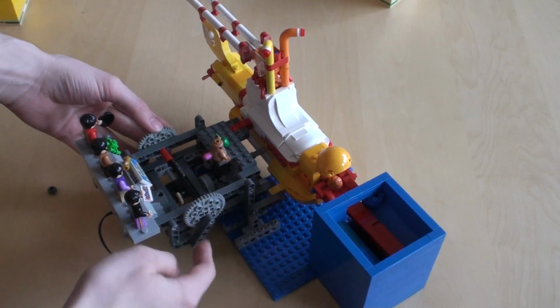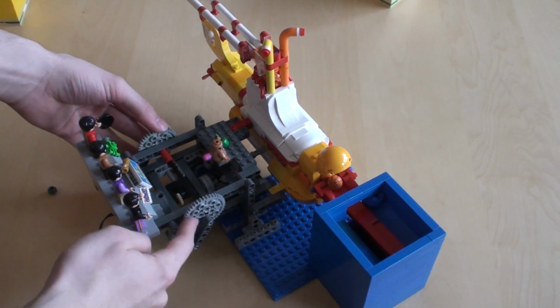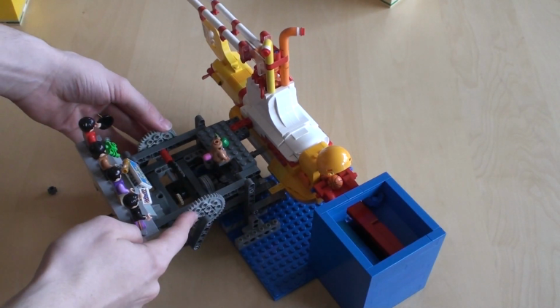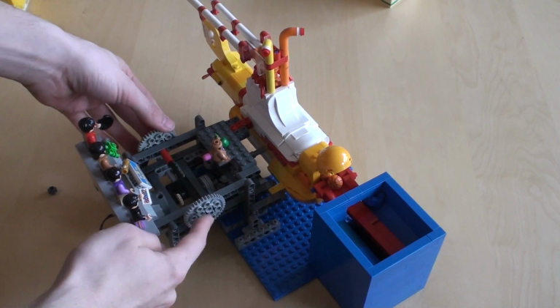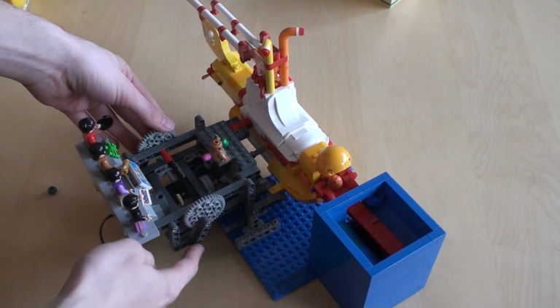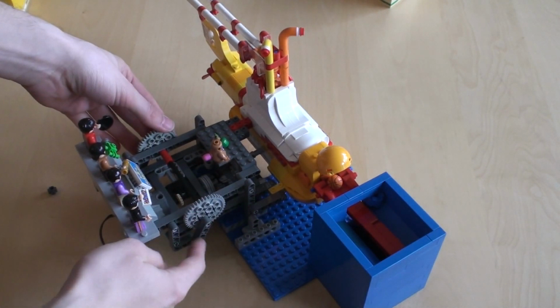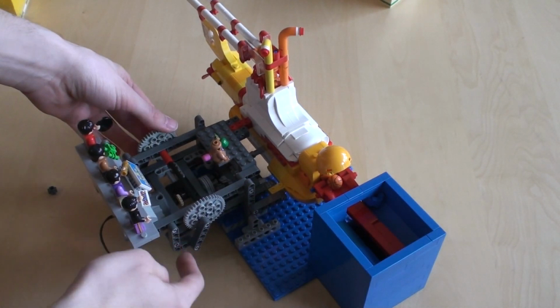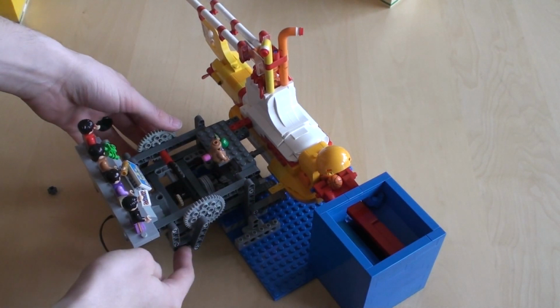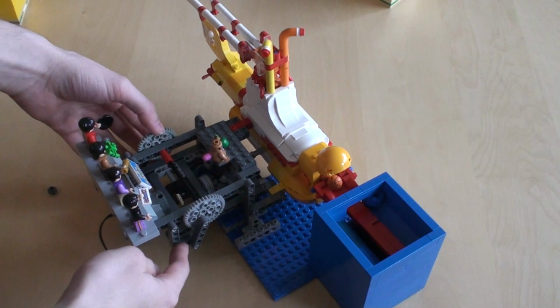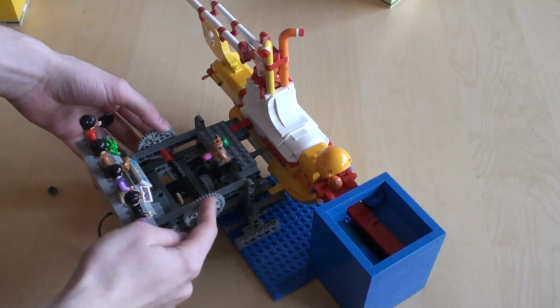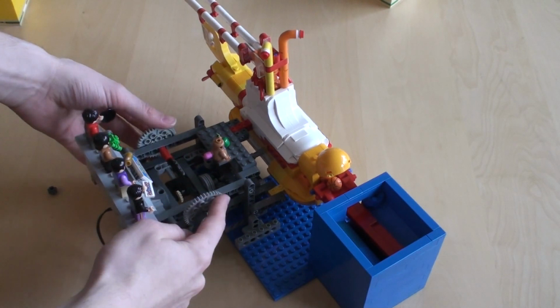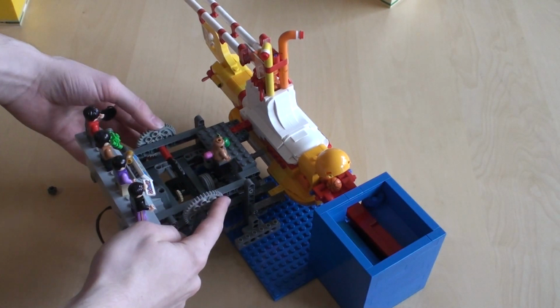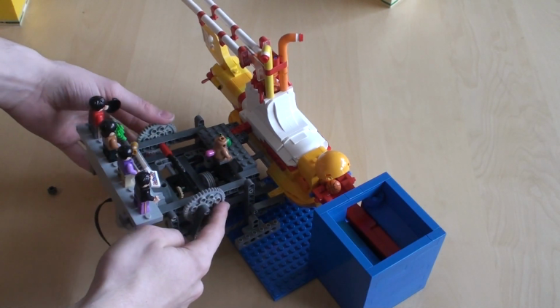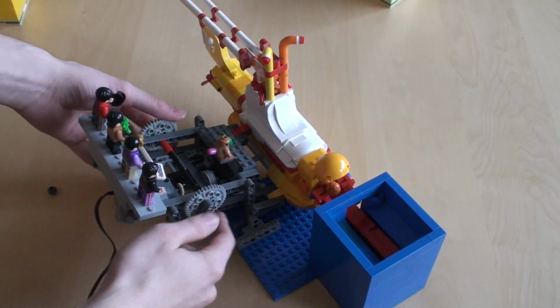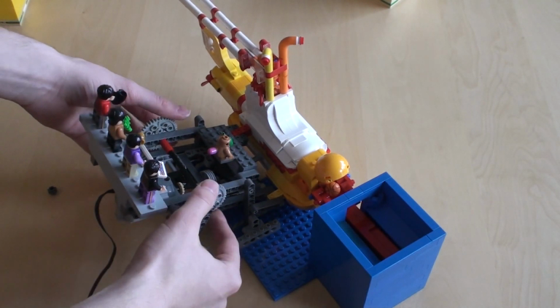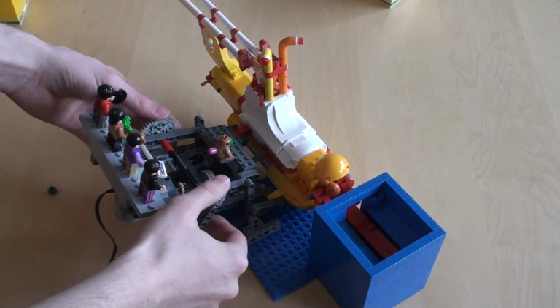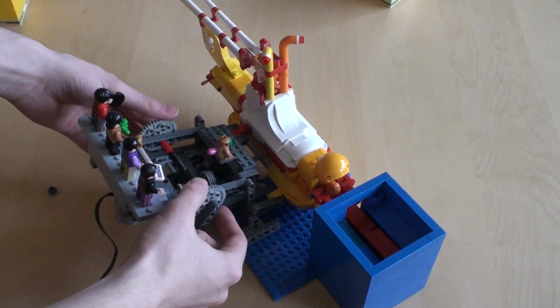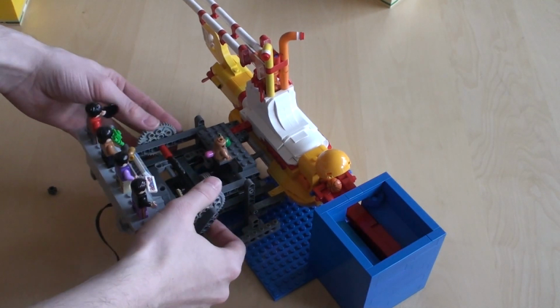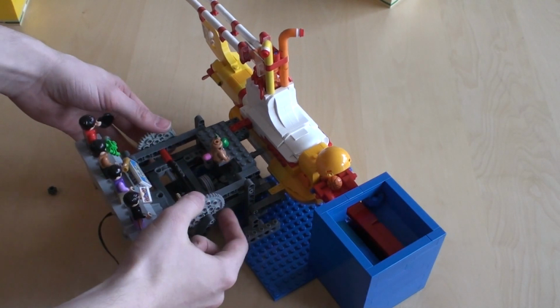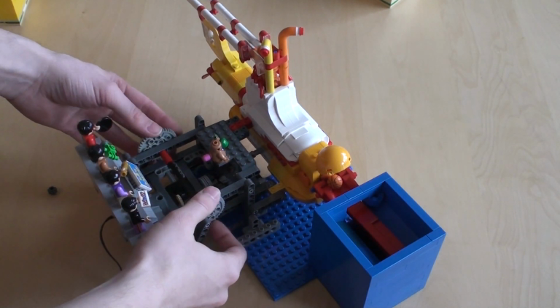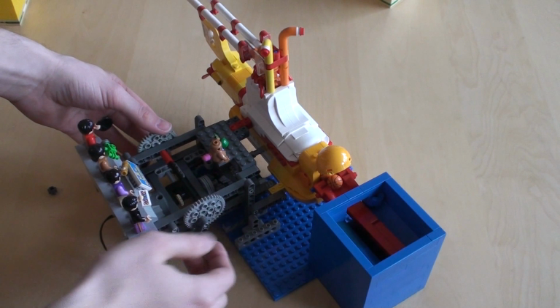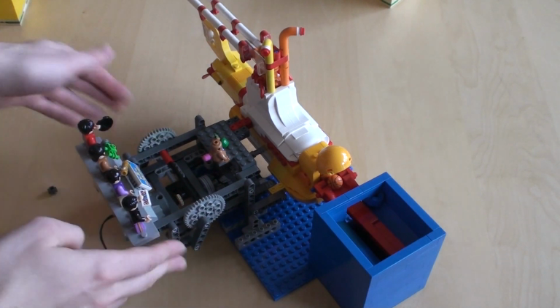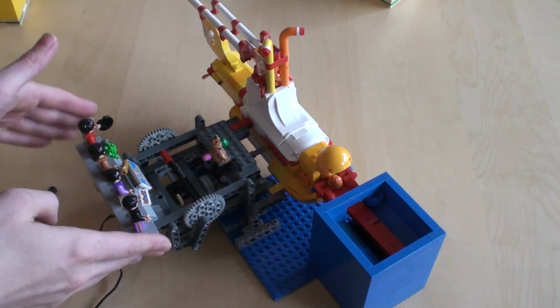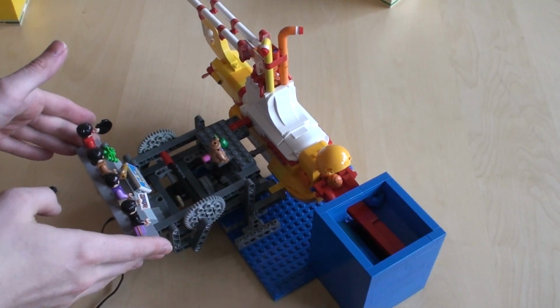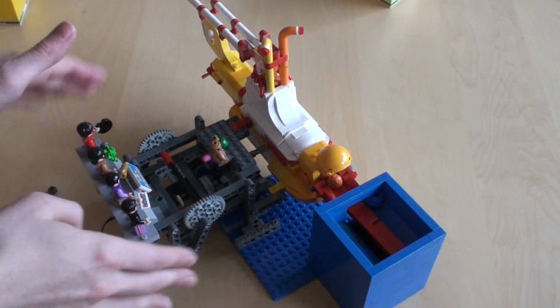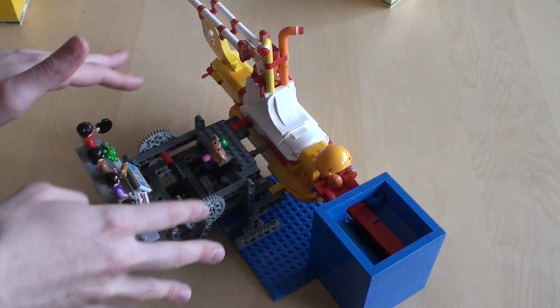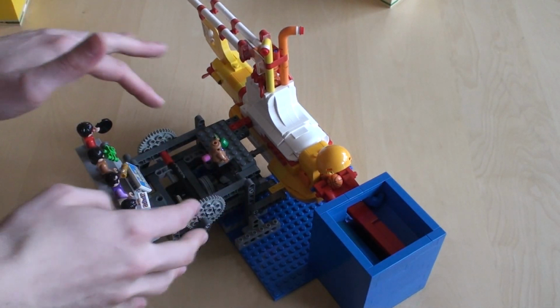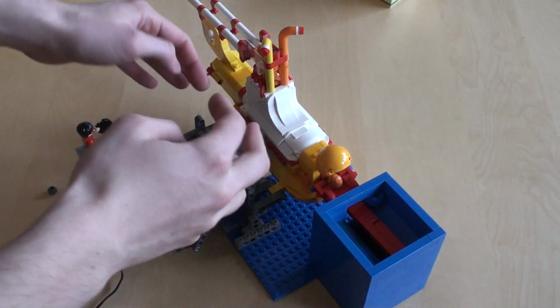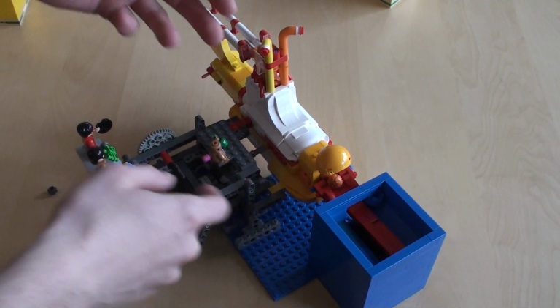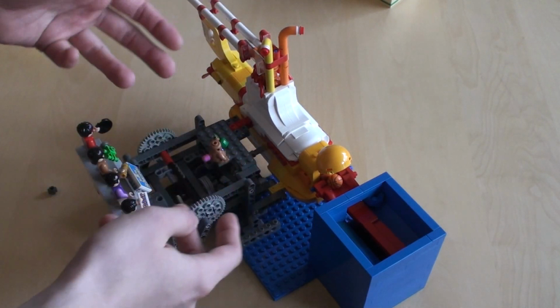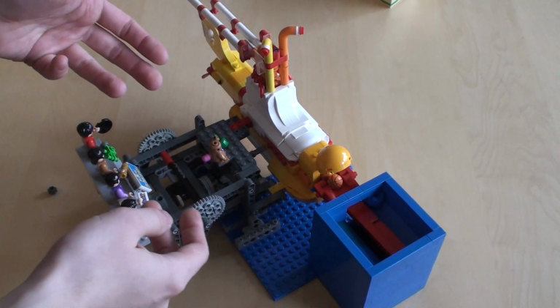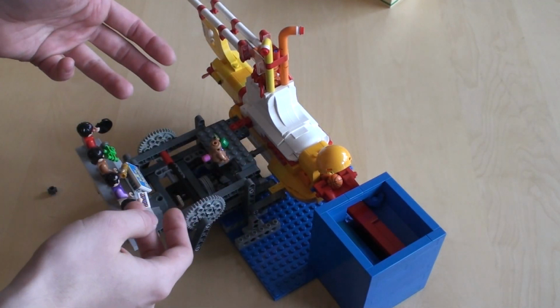And this is a simple lift-arm mechanism that pulls and pushes in order for the submarine to go up and down. The Beatles back here act as ballast, so that there's not too much strain on the system.